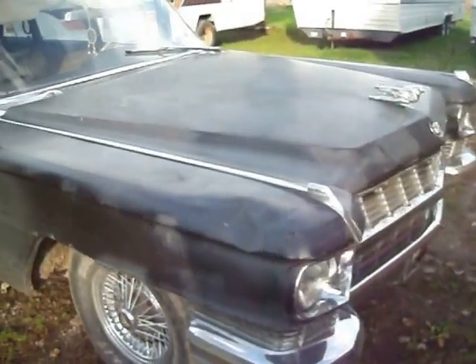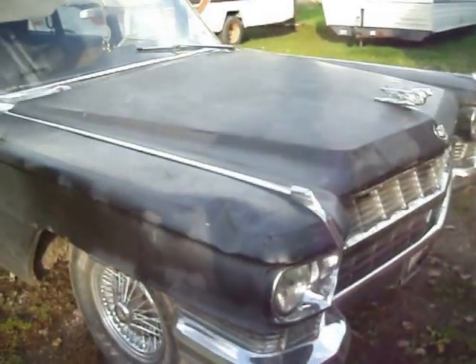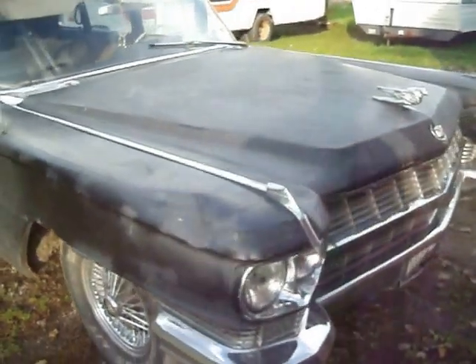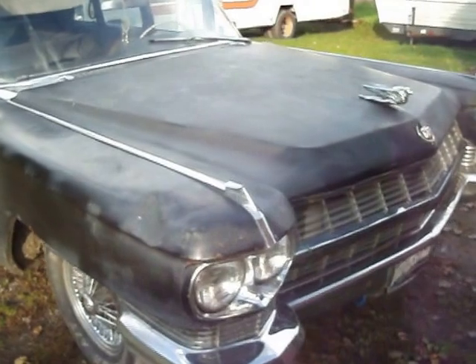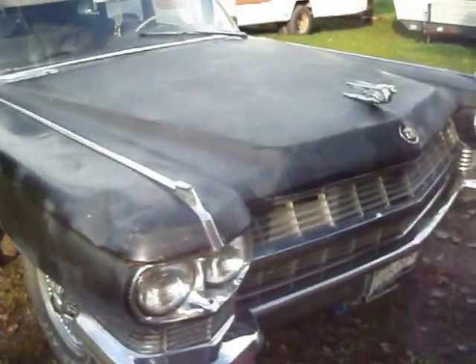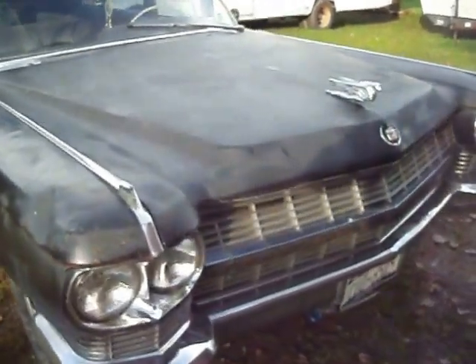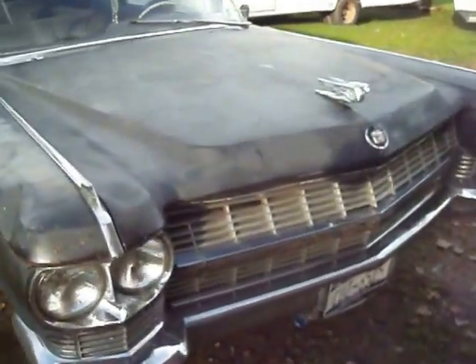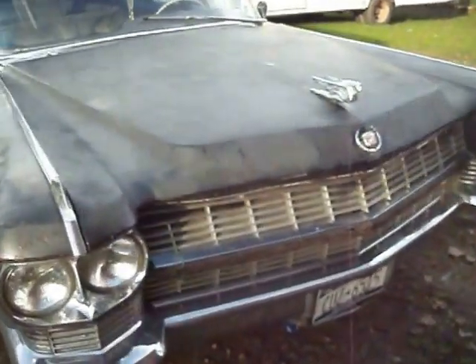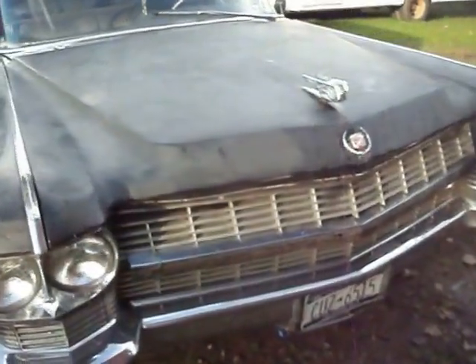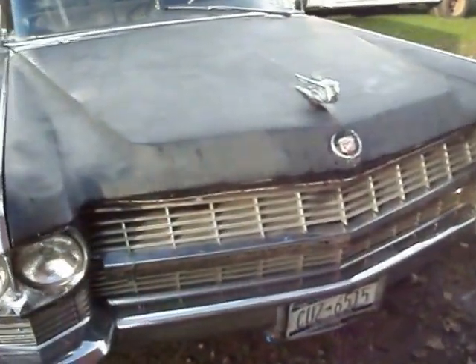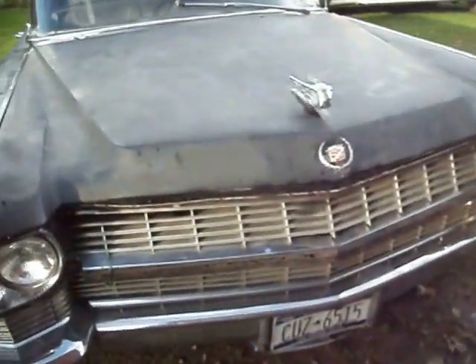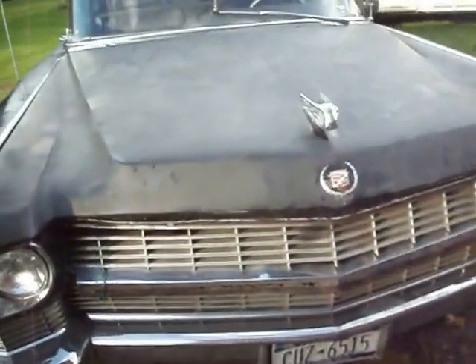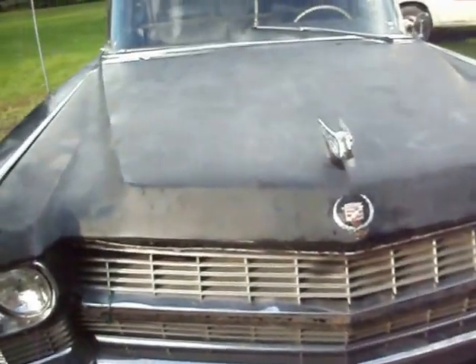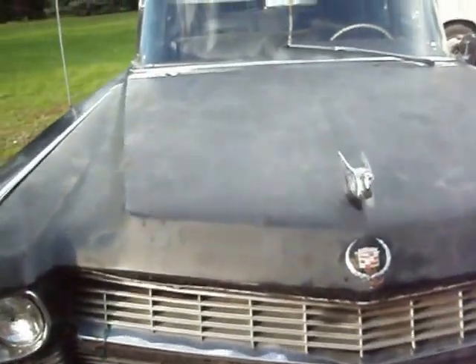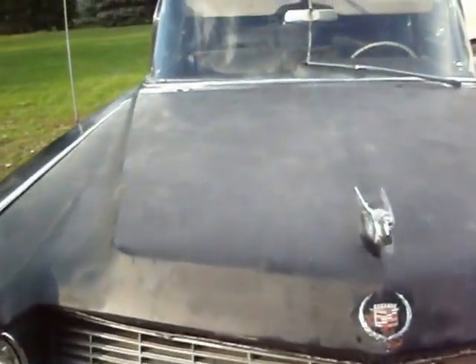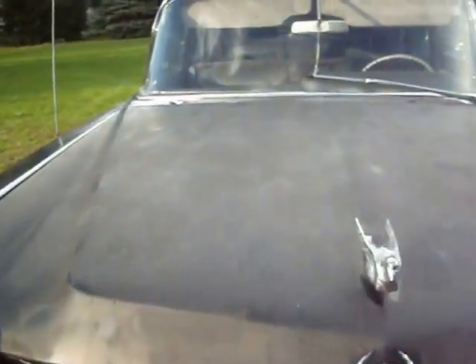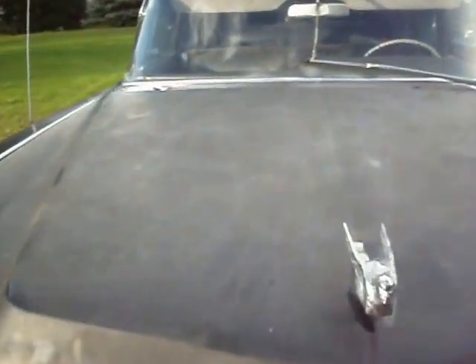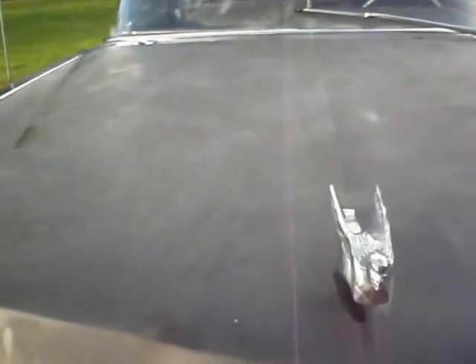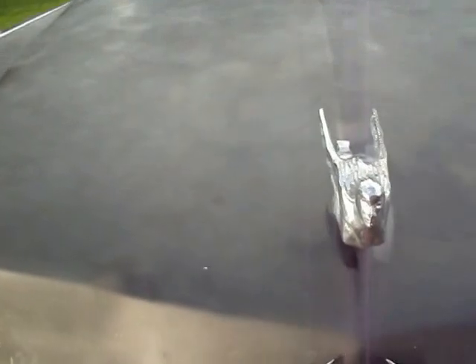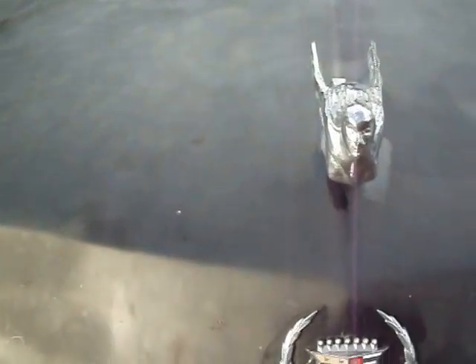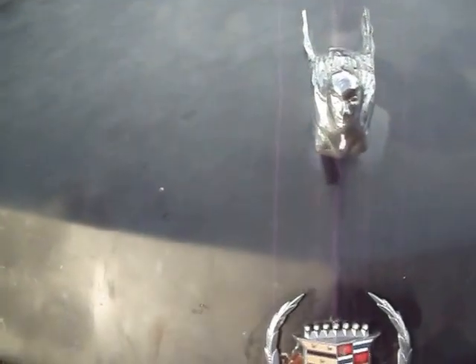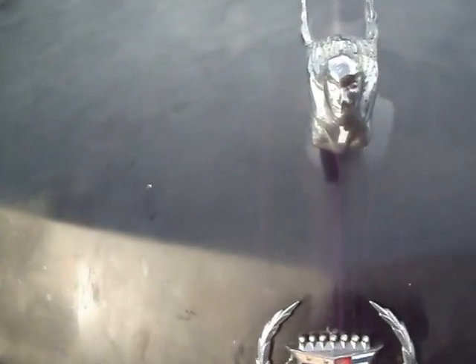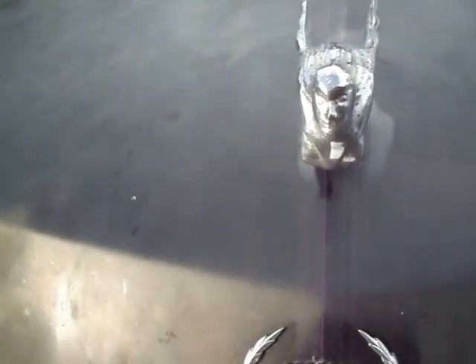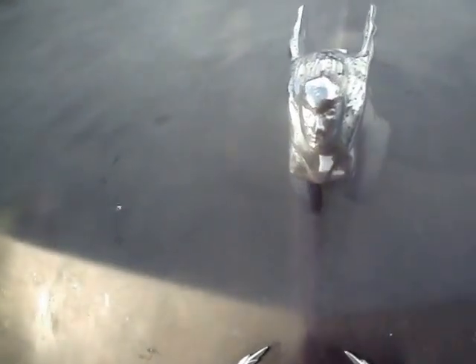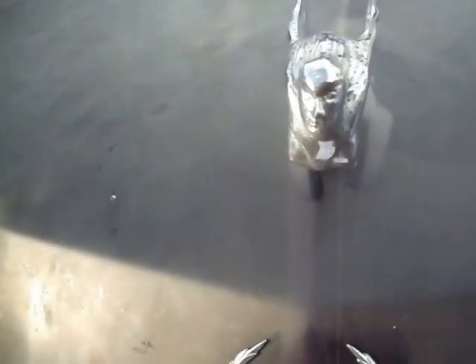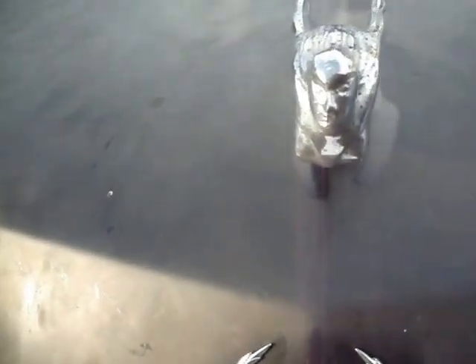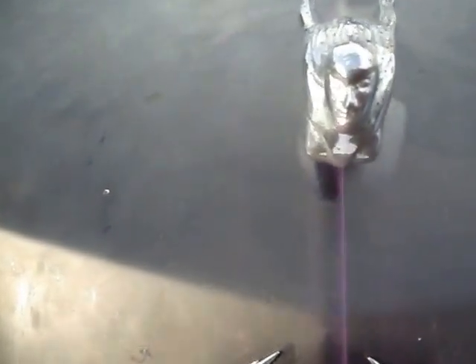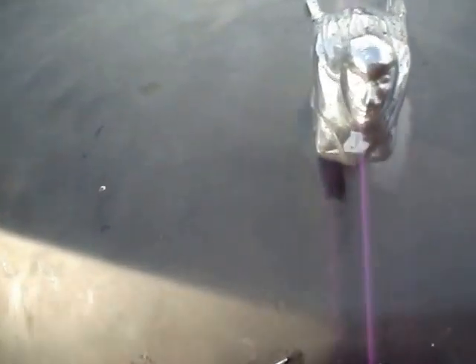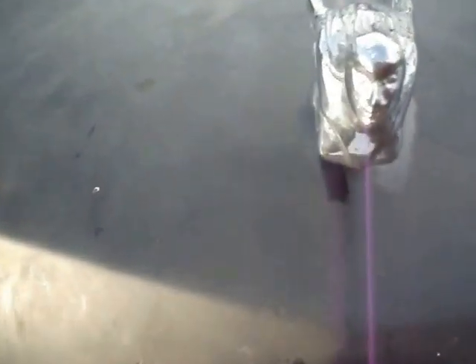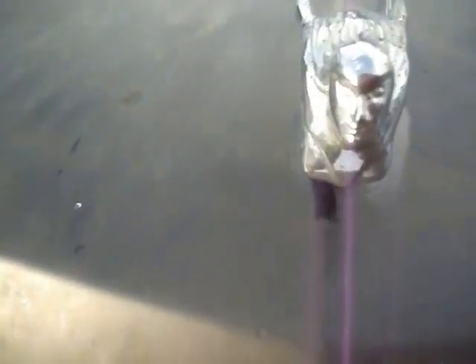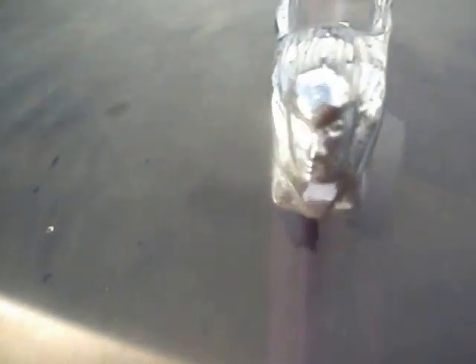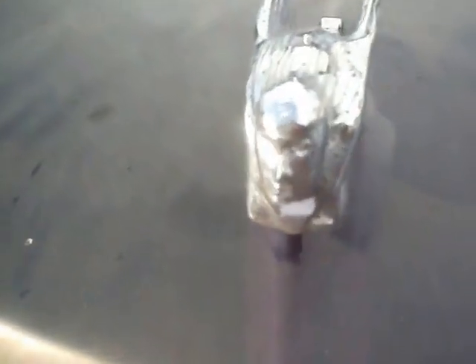Time to open the hood and show this big black 429. This is a Lady Godness air cleaner I put on — came off an '83 Cadillac limousine.